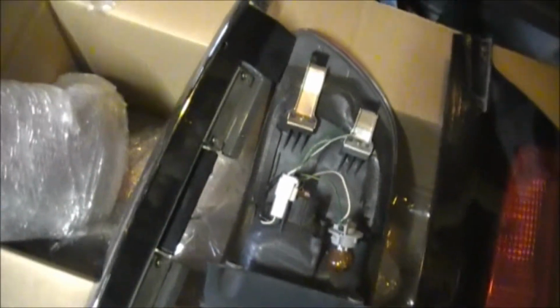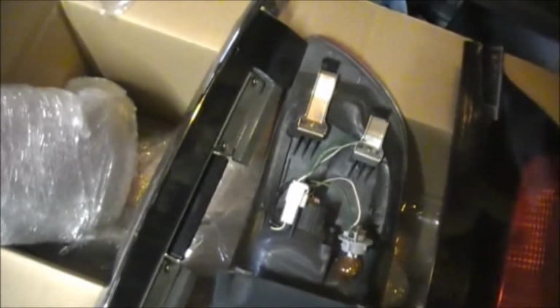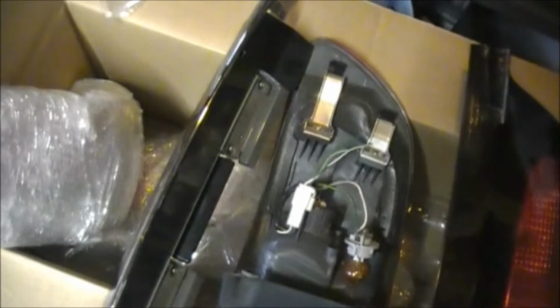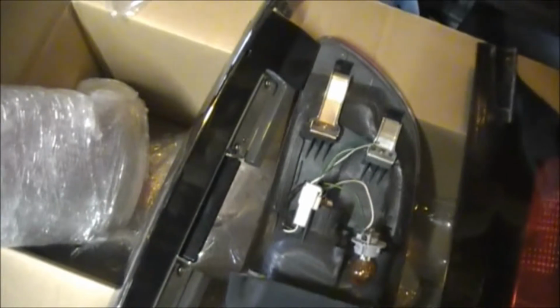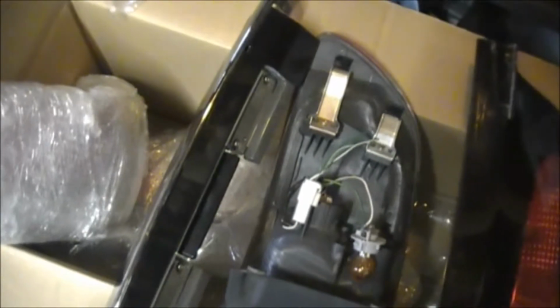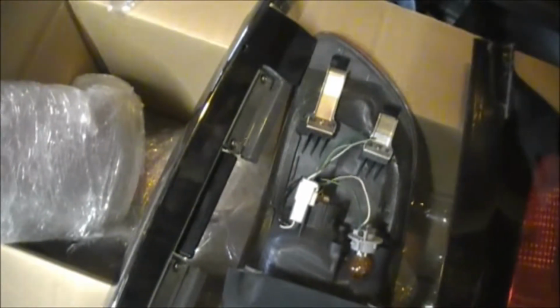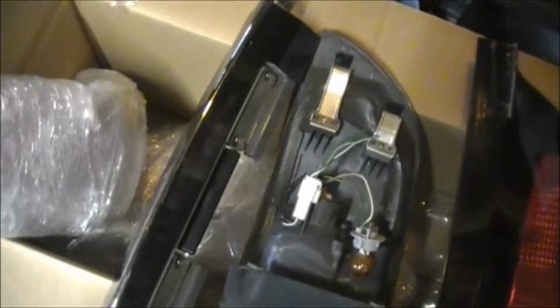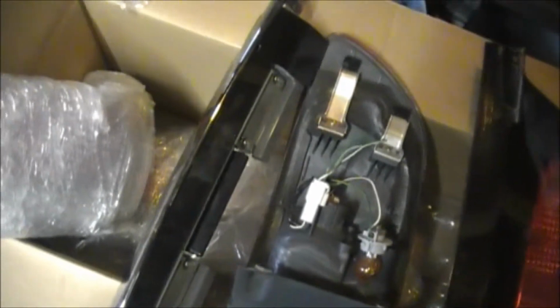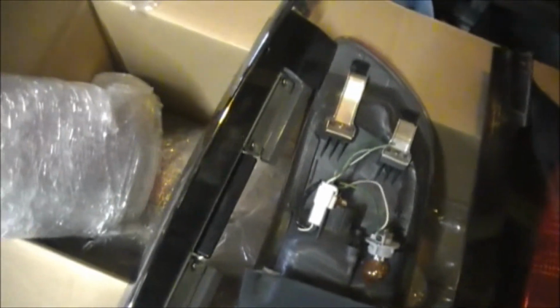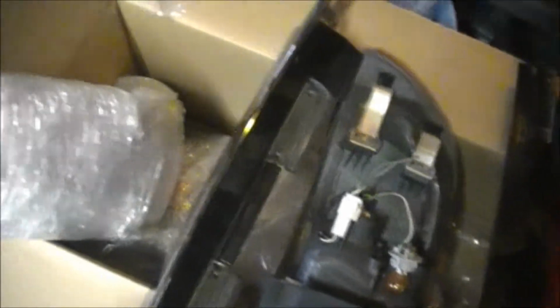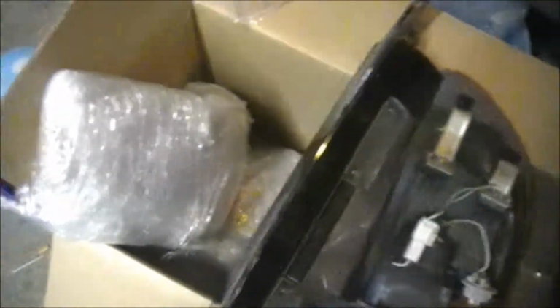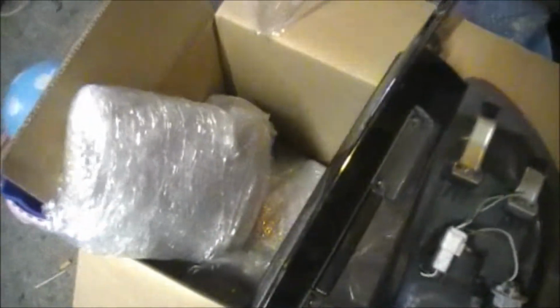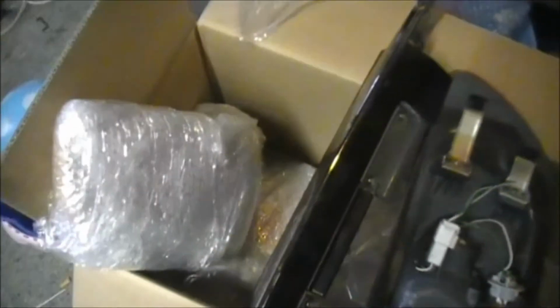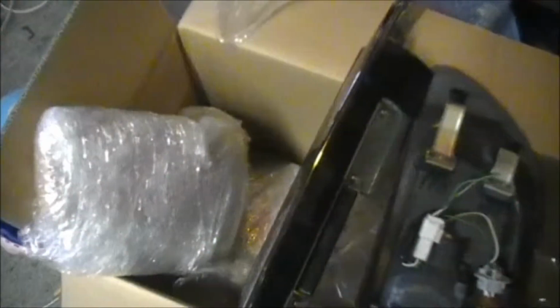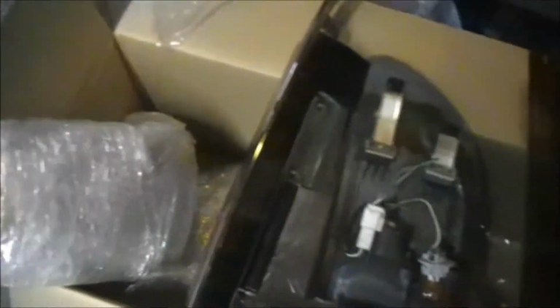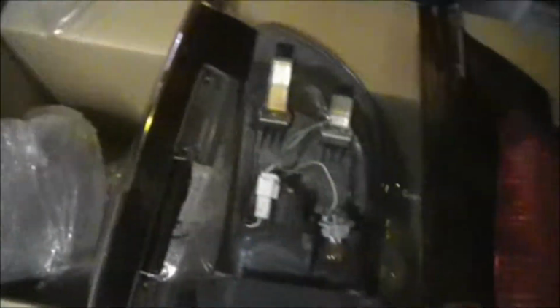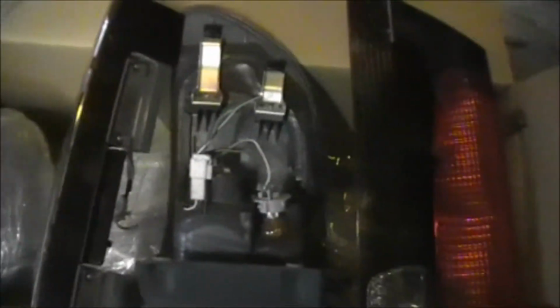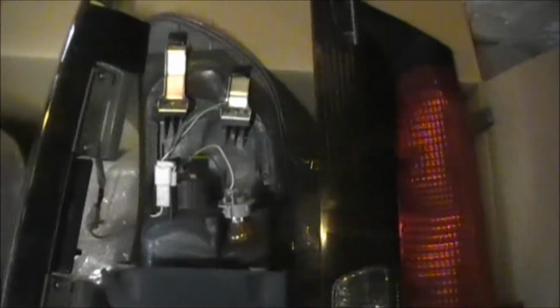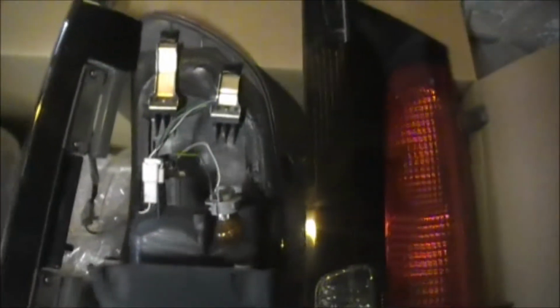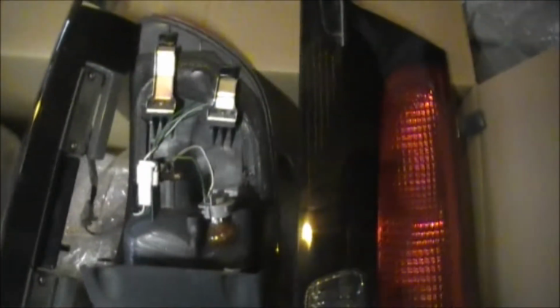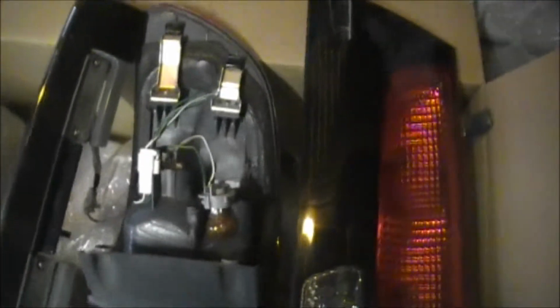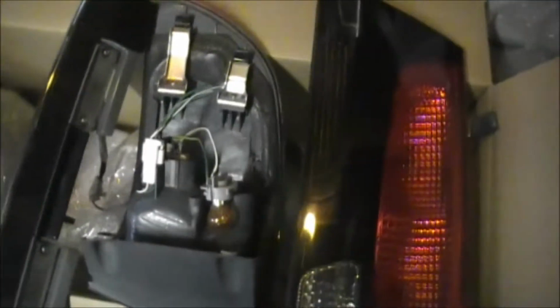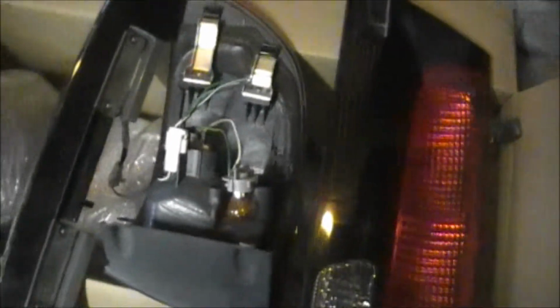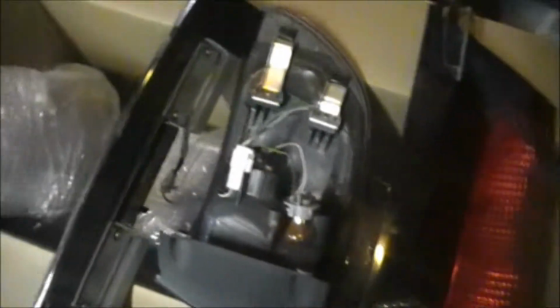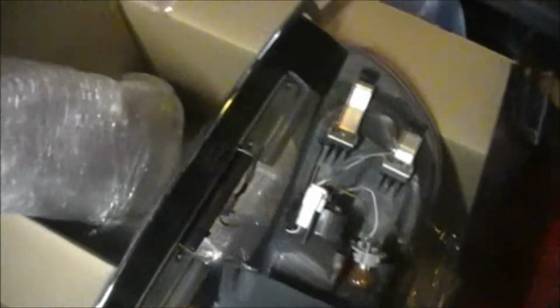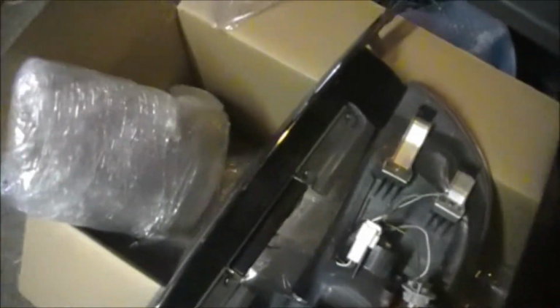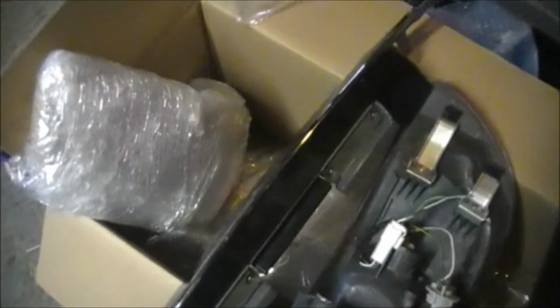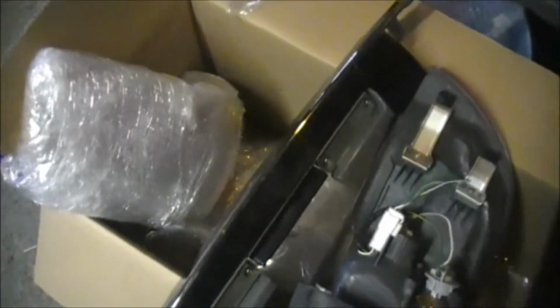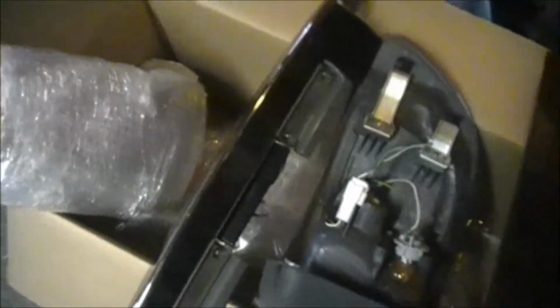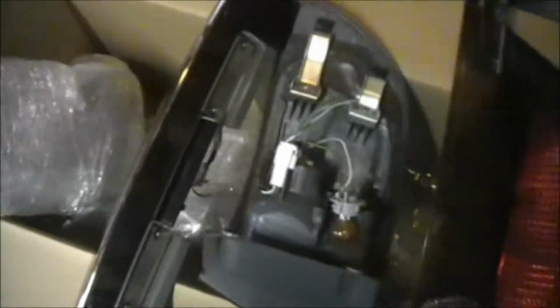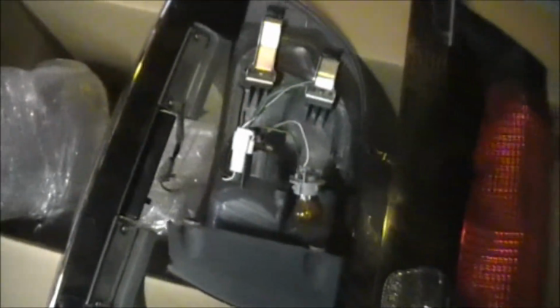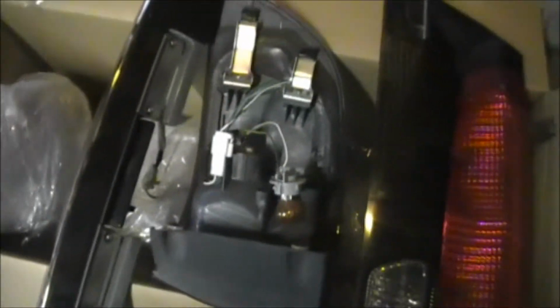Thanks again to the seller who sold them to me. Very happy with how fast the postage was and how well it was packed. Cheers.